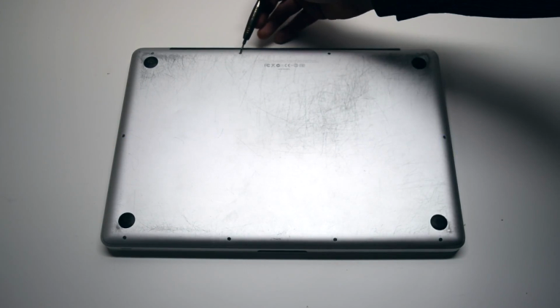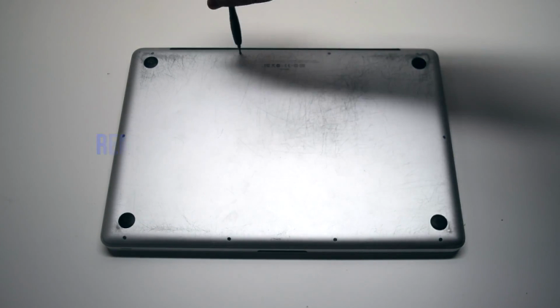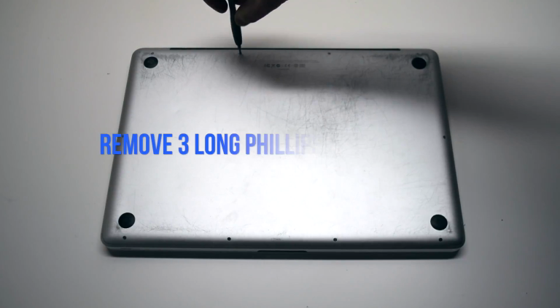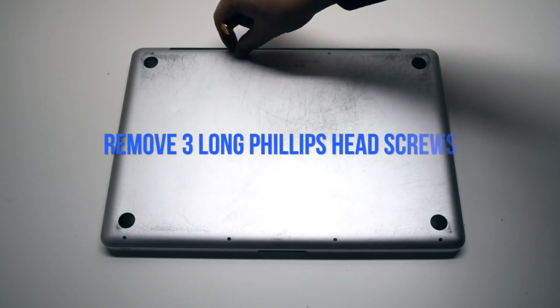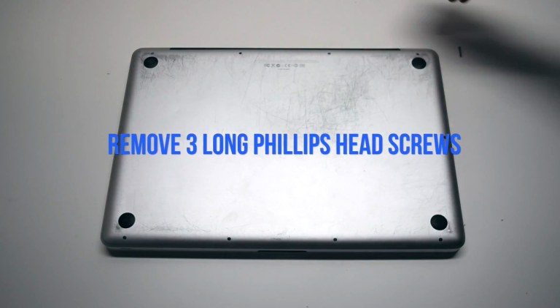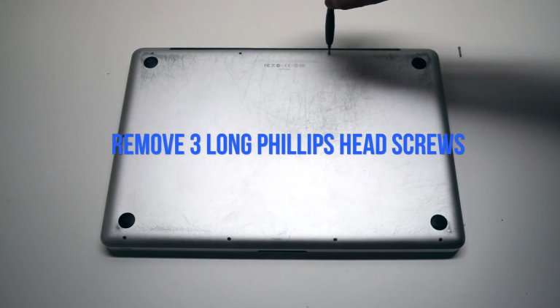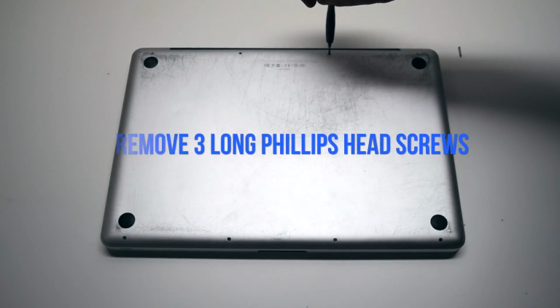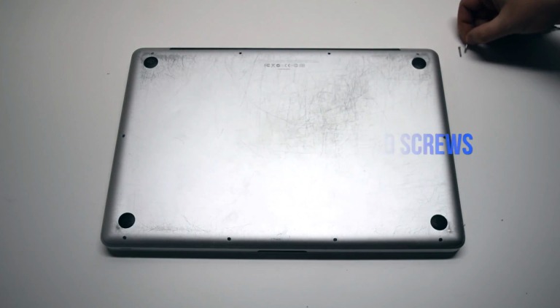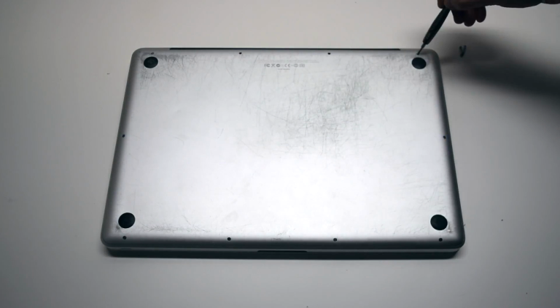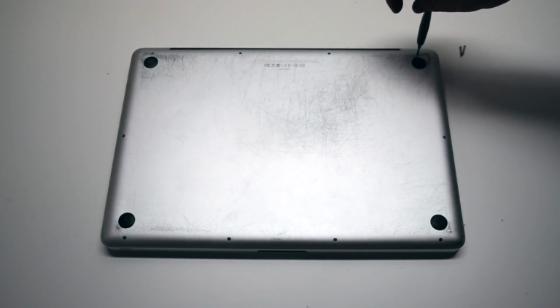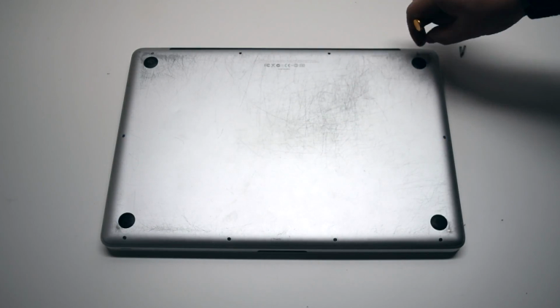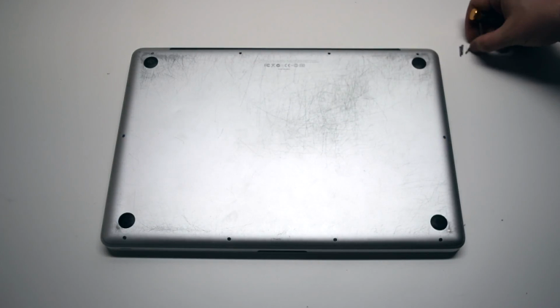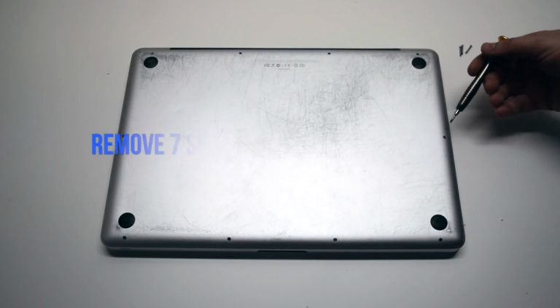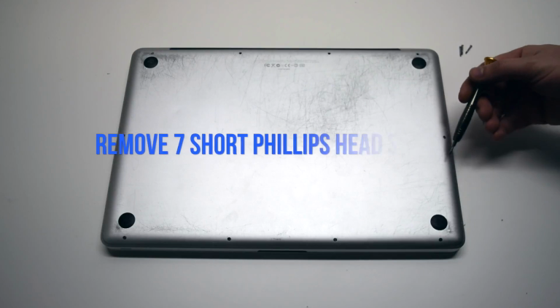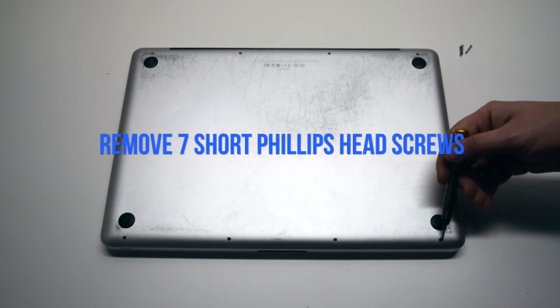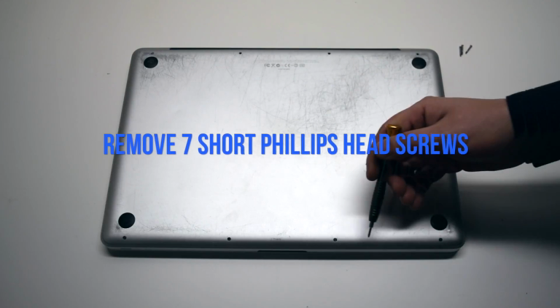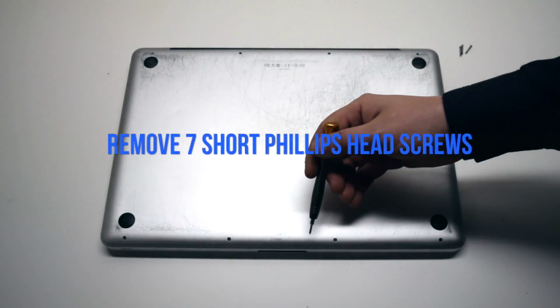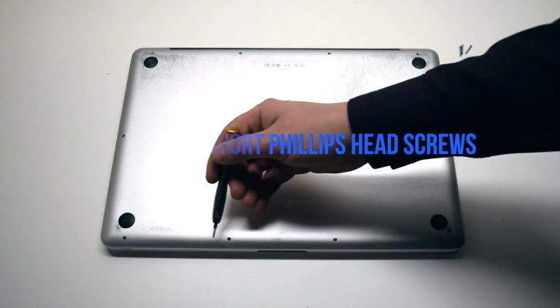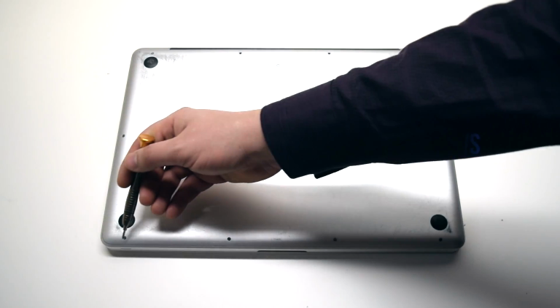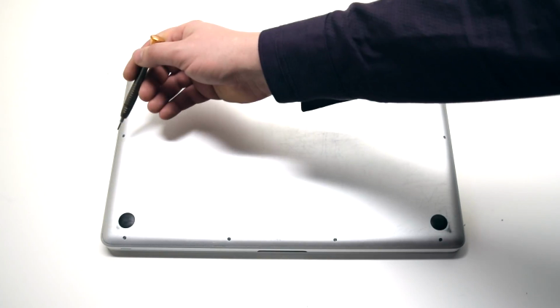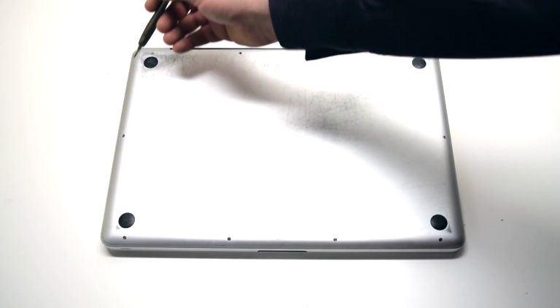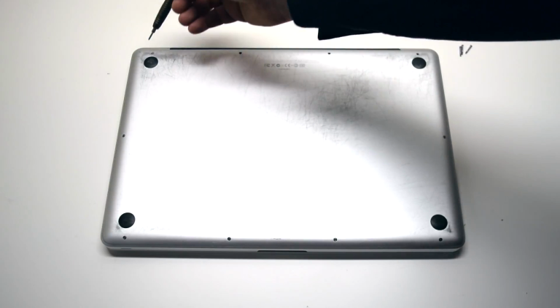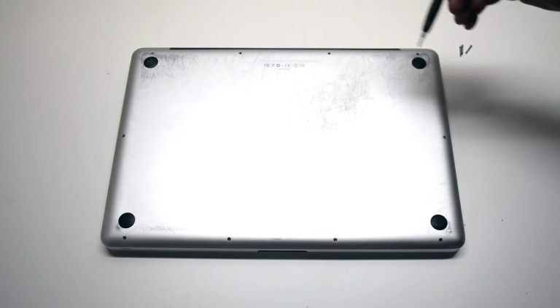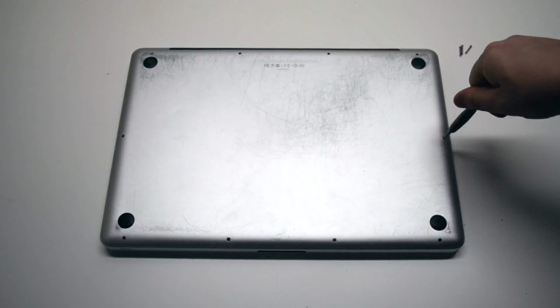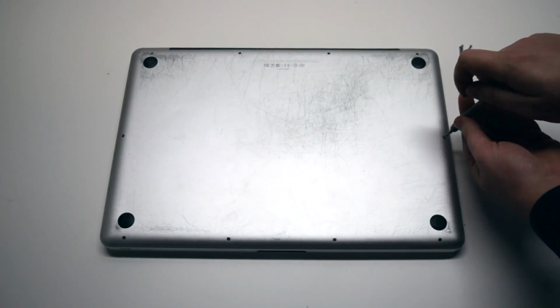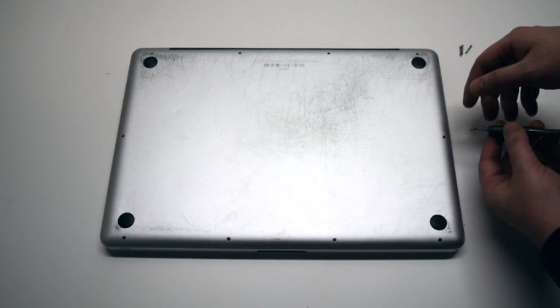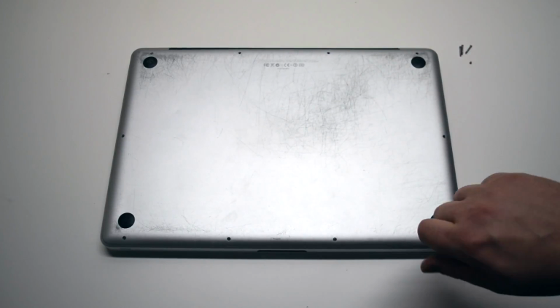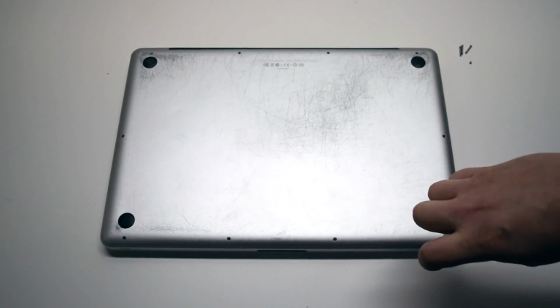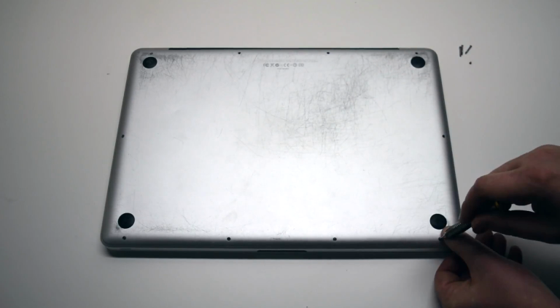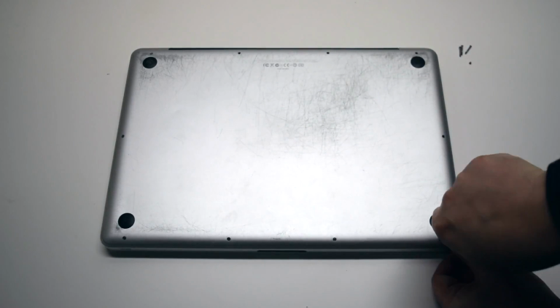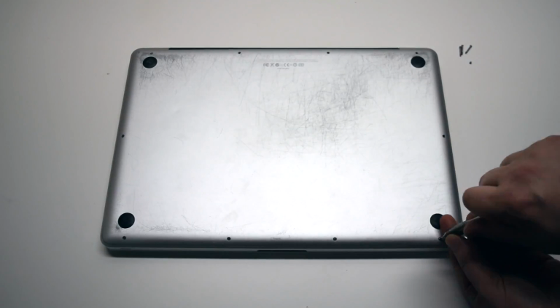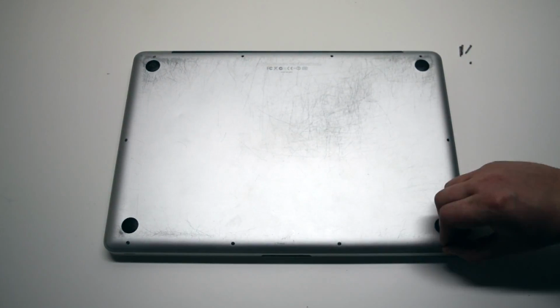We'll need to remove the three long Phillips head screws first. Now remove the seven short Phillips head screws. After removing these ten screws, the rear panel cover should be freed.